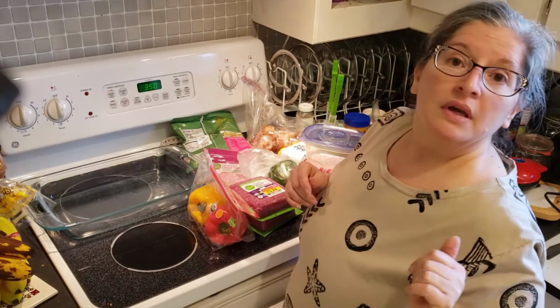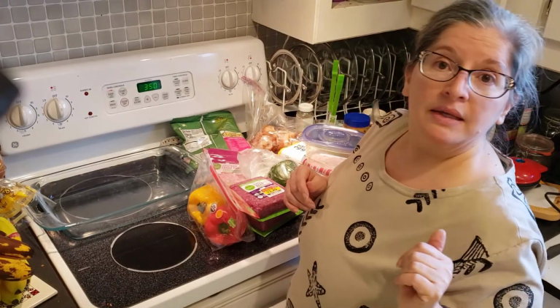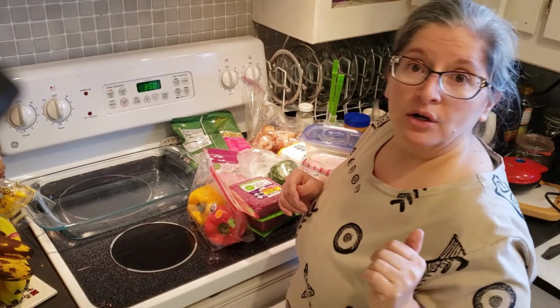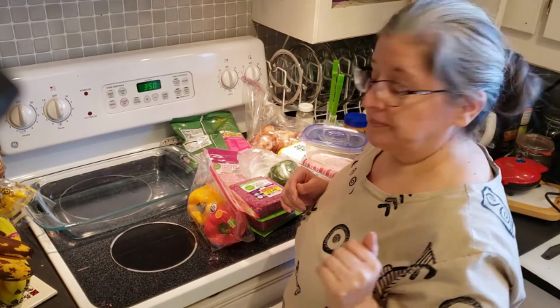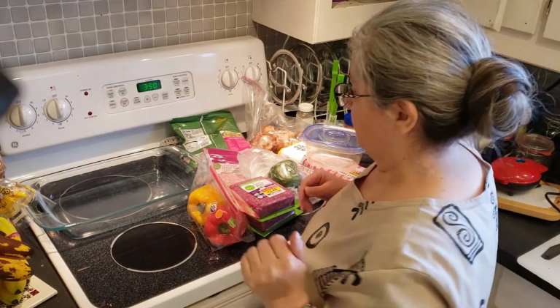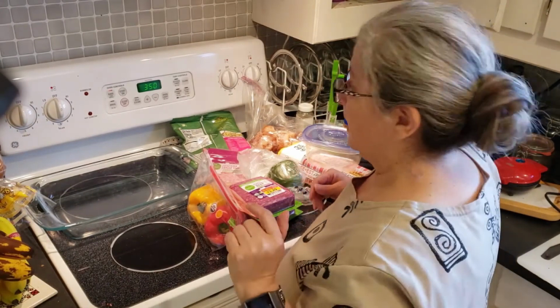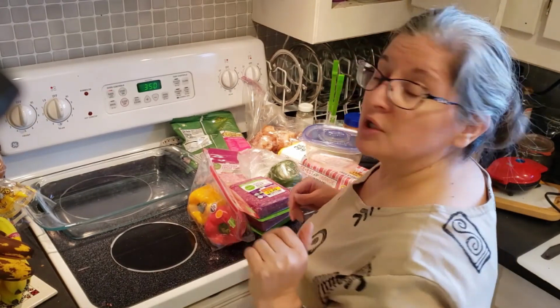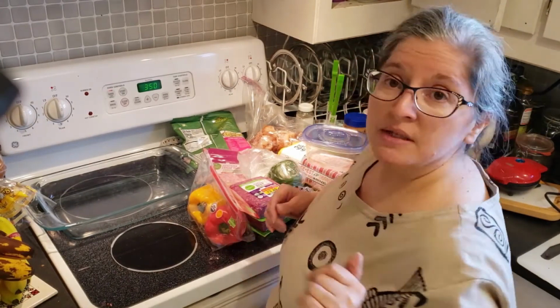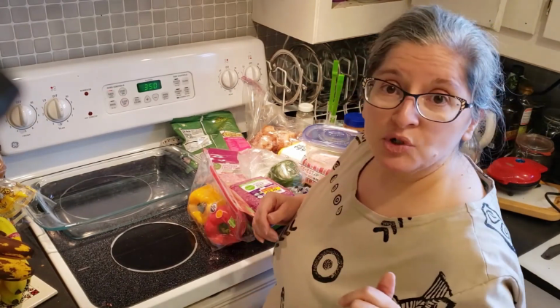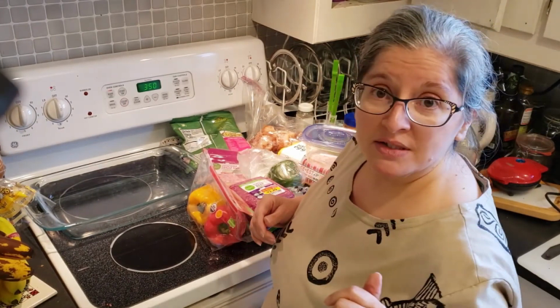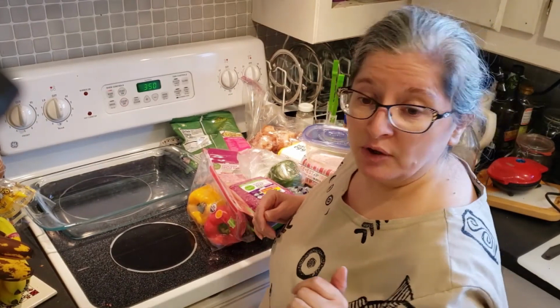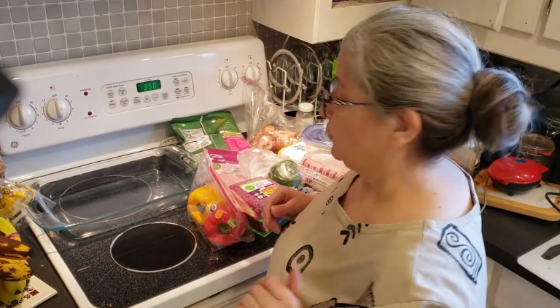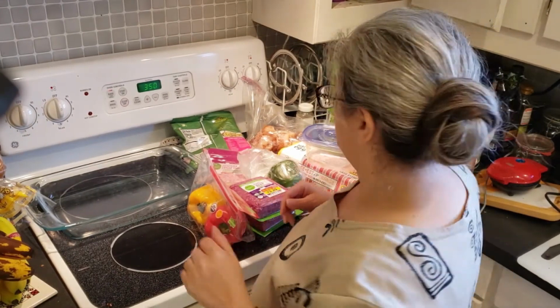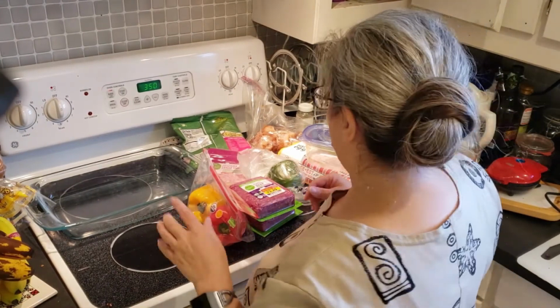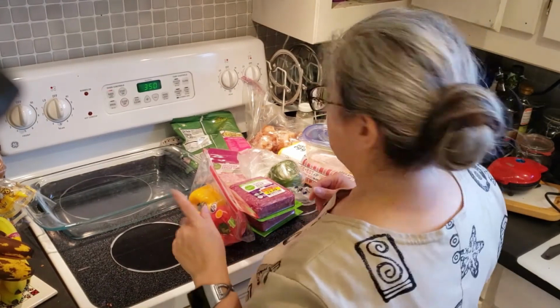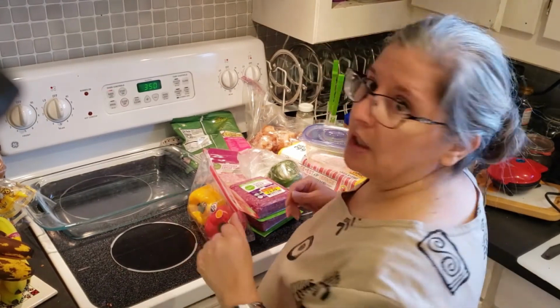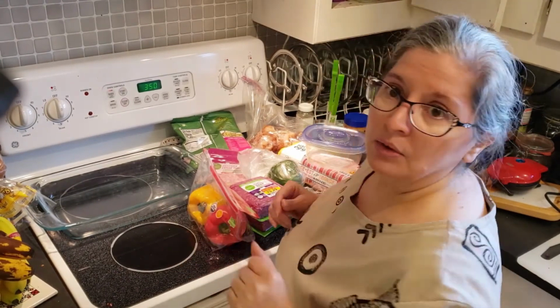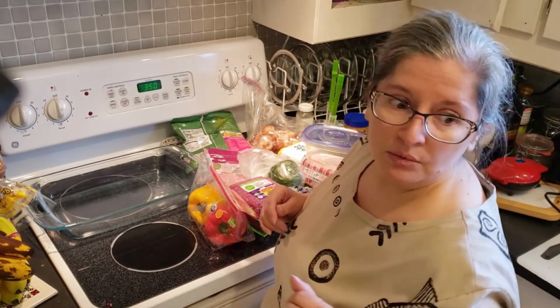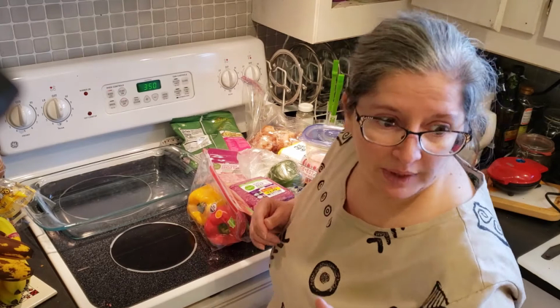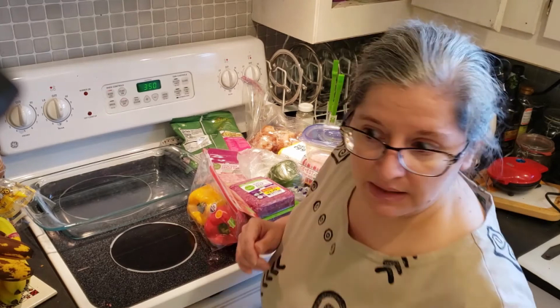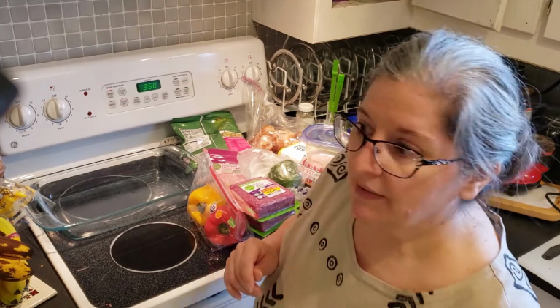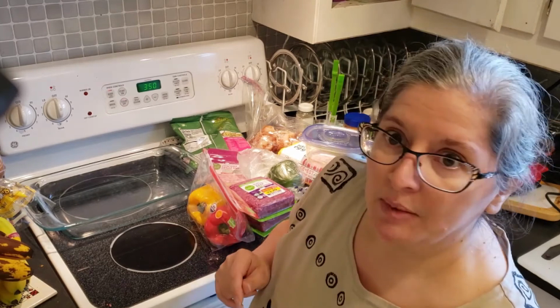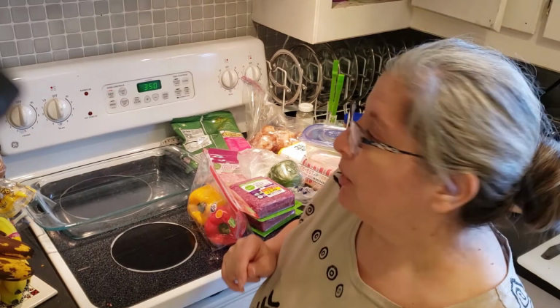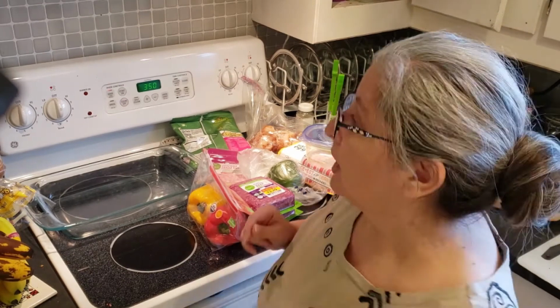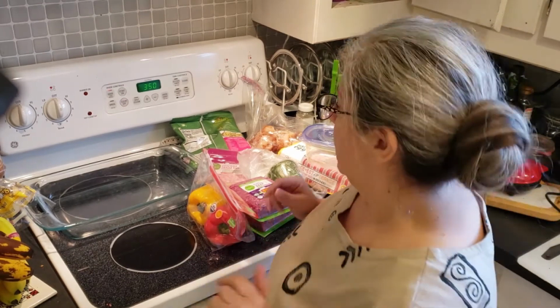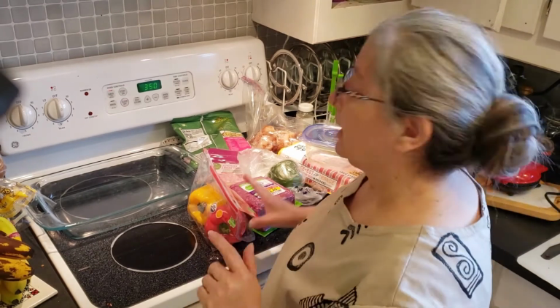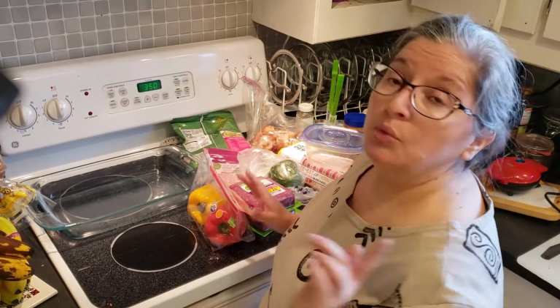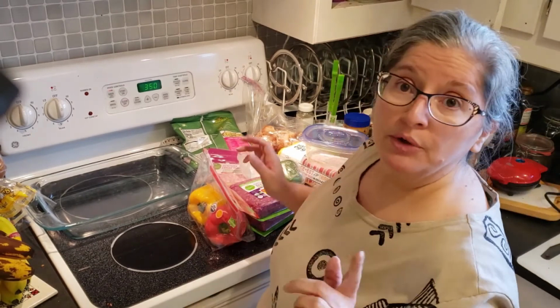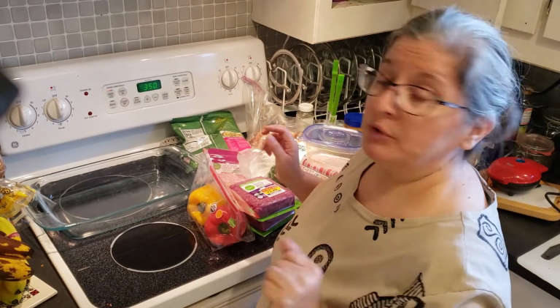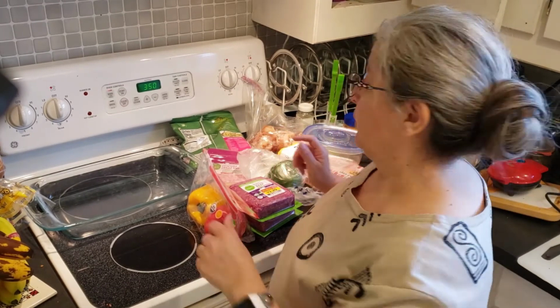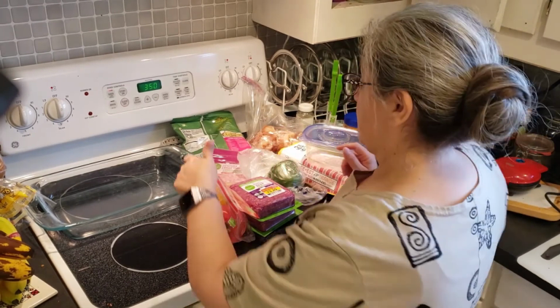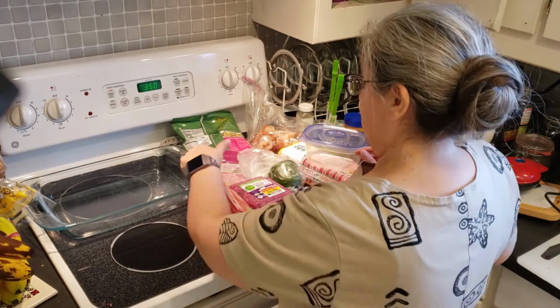Hey y'all, Tracy with Trials of a Long-Haired Girl here. Oh wait, I forgot my bowl. Well, we'll go through ingredients first.